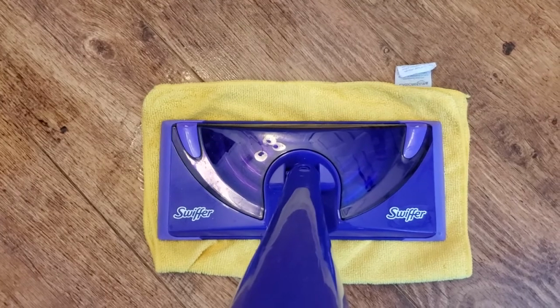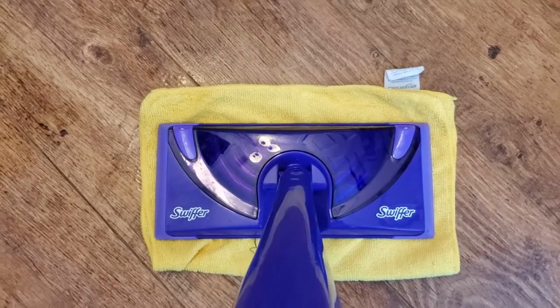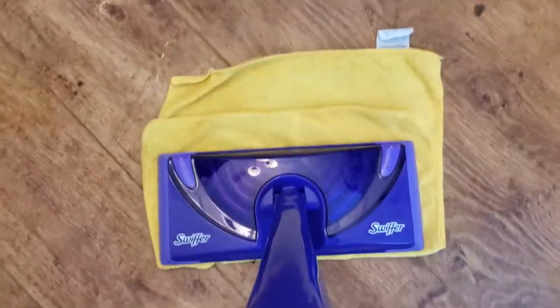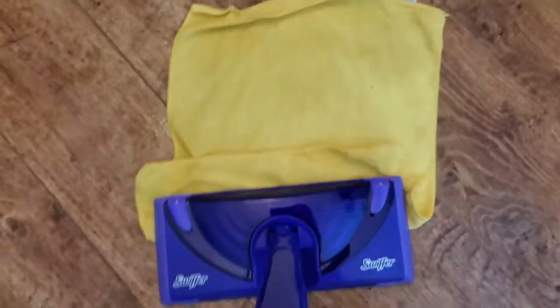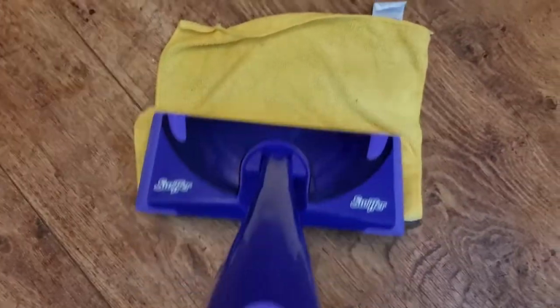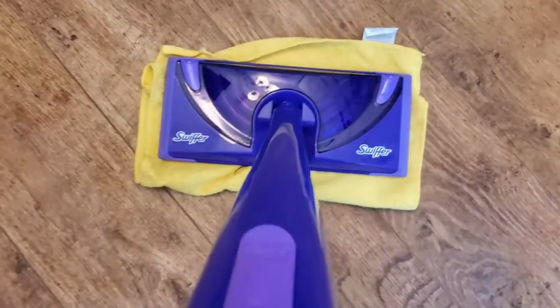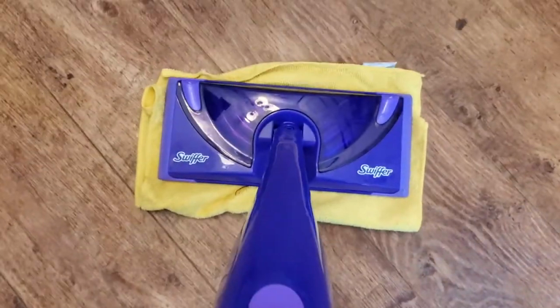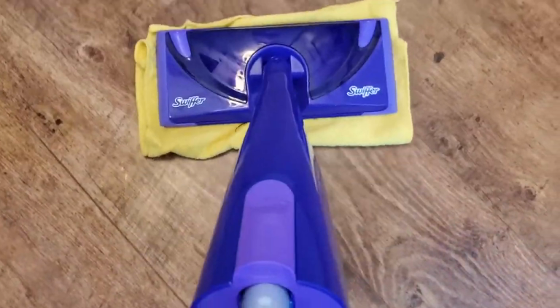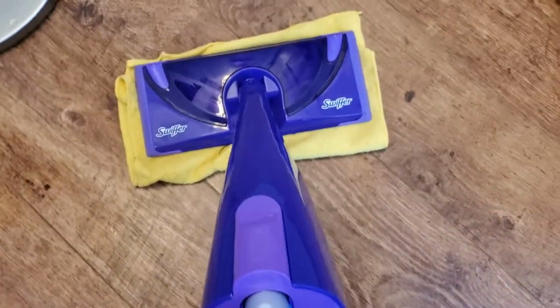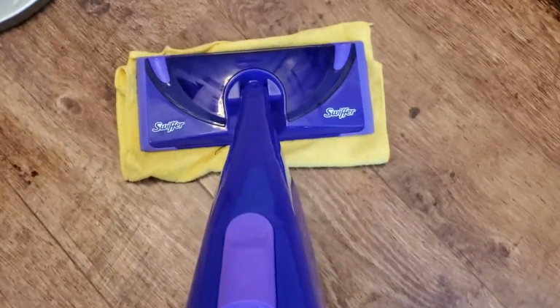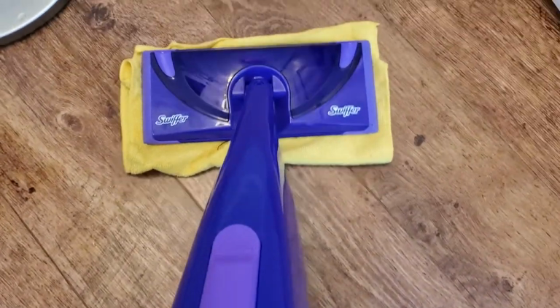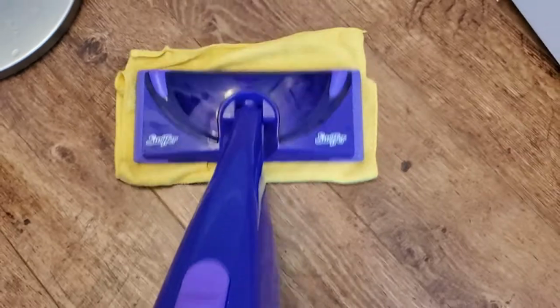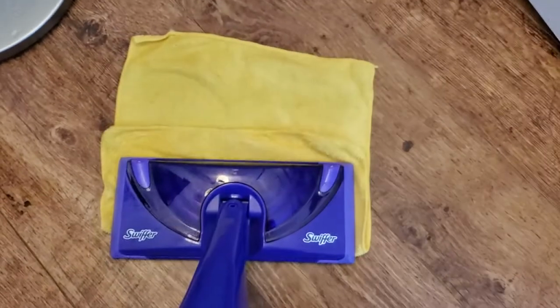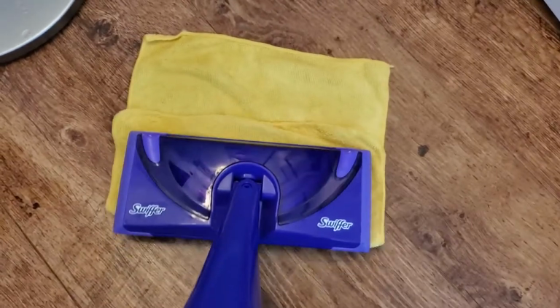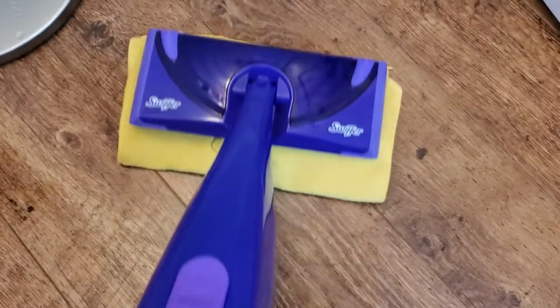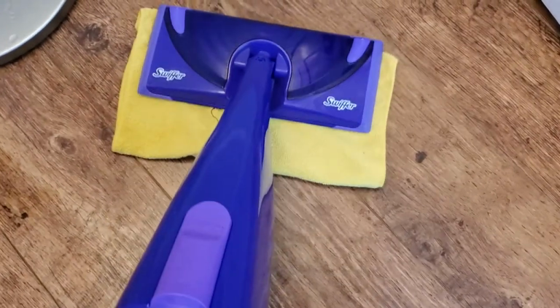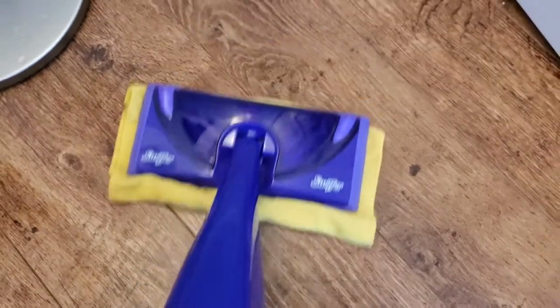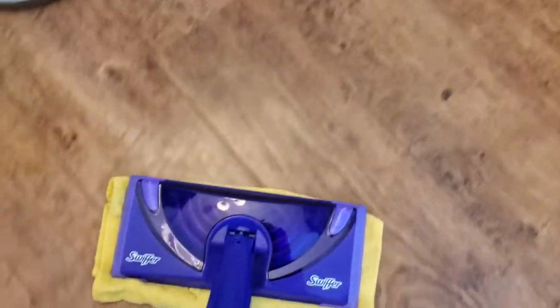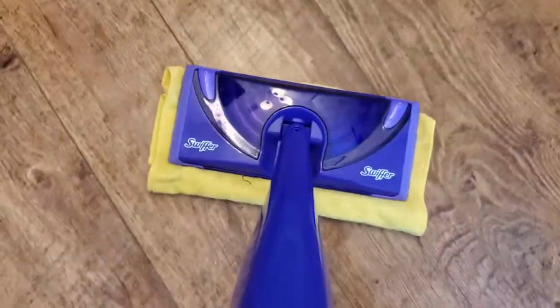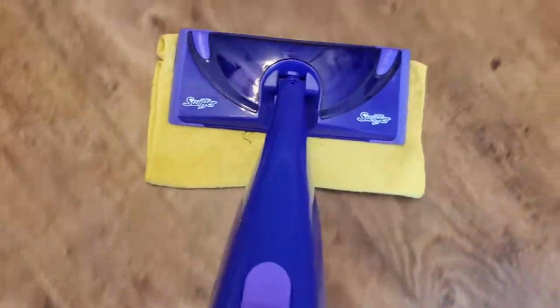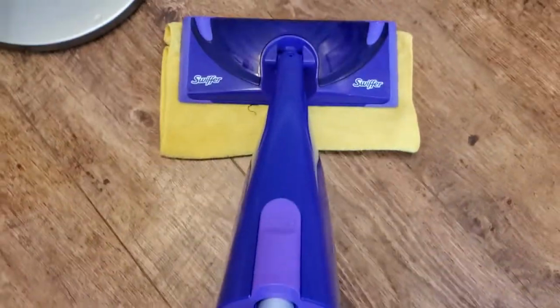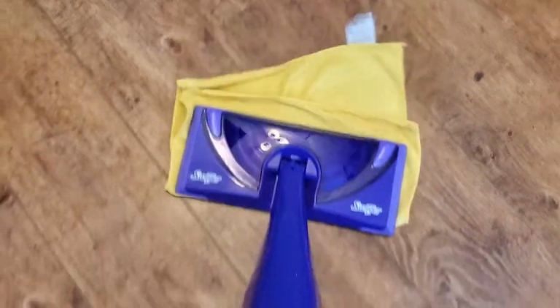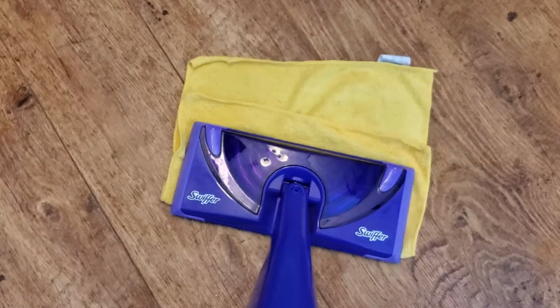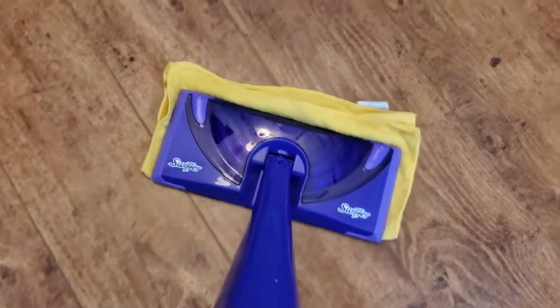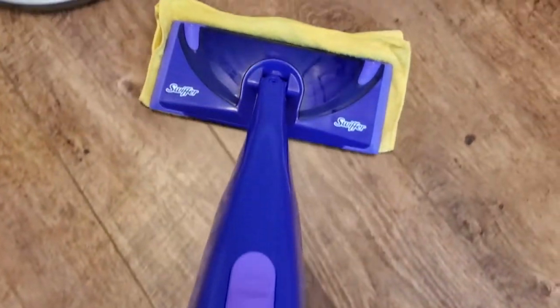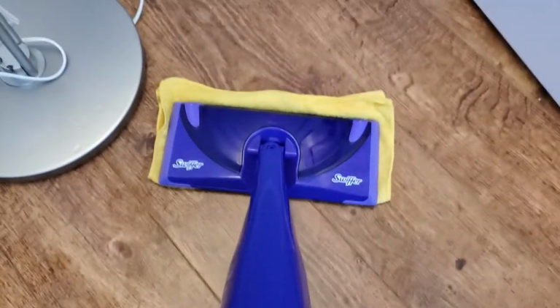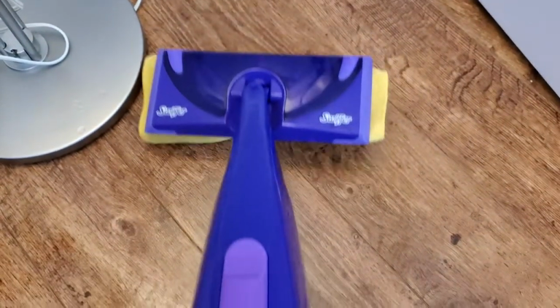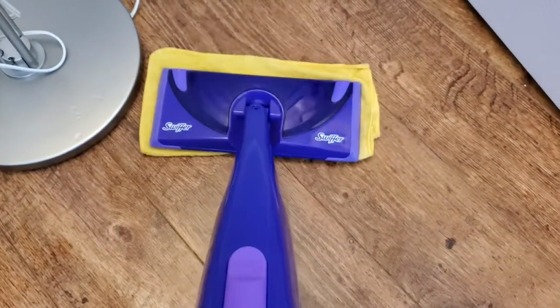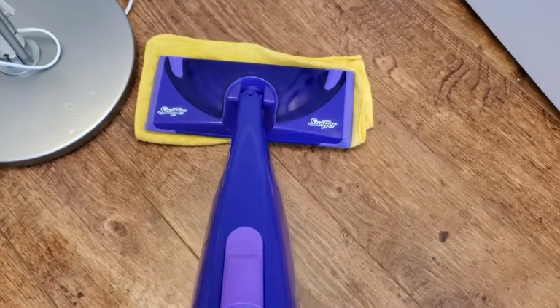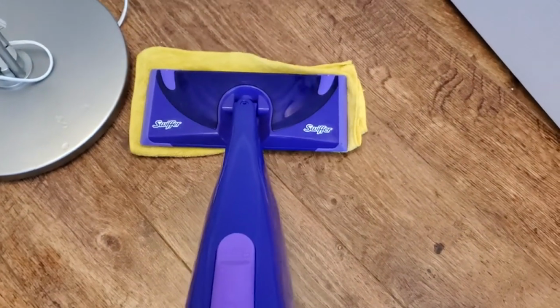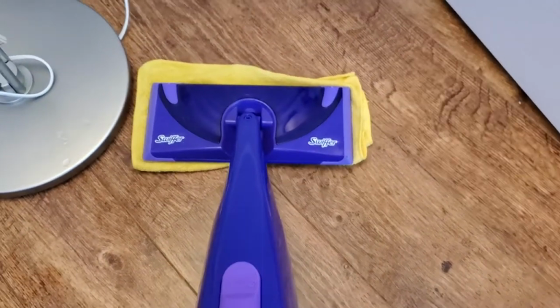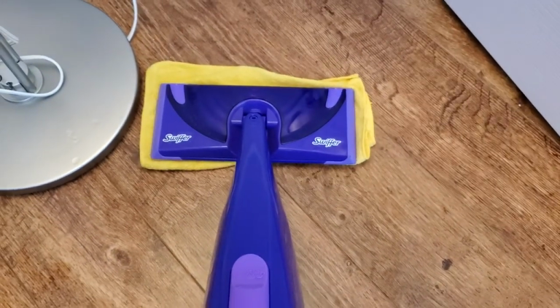Then I'm going to go ahead and sweep with this. To keep it from moving around too much, just apply a good amount of pressure on top of it and move the Swiffer around to sort of smush it down a little bit more.